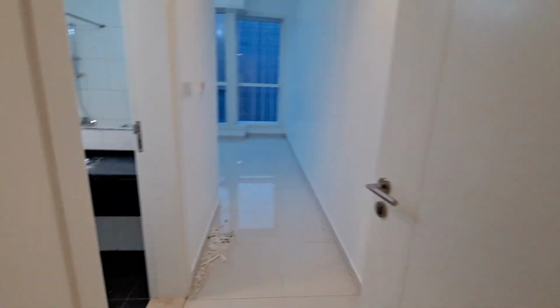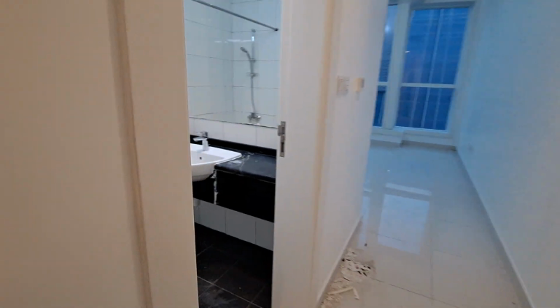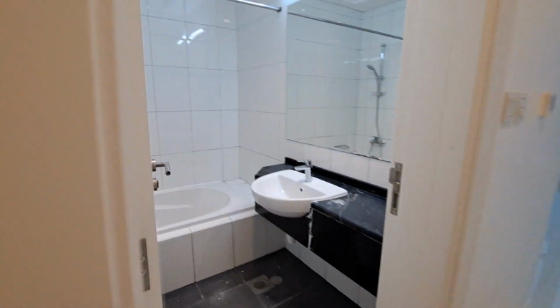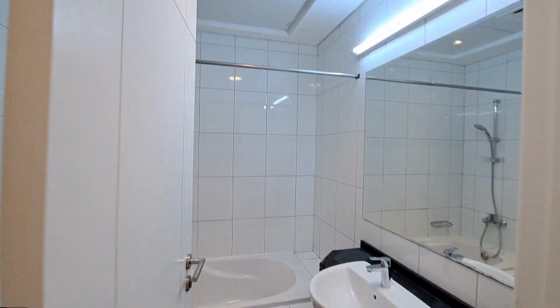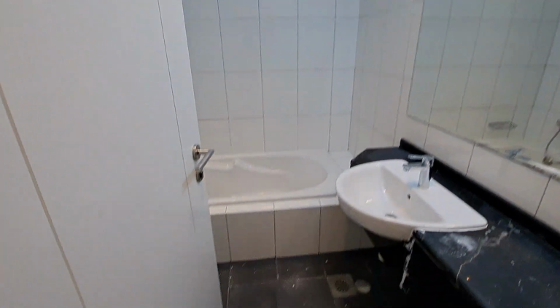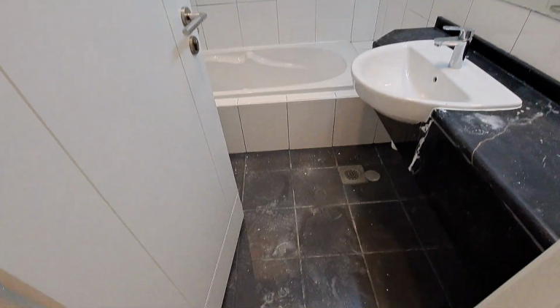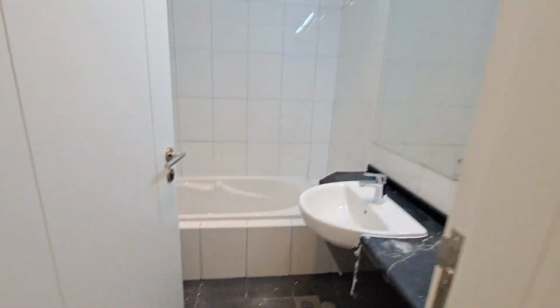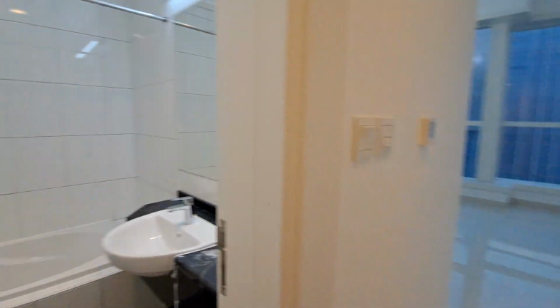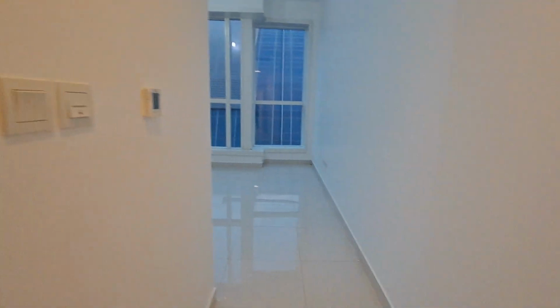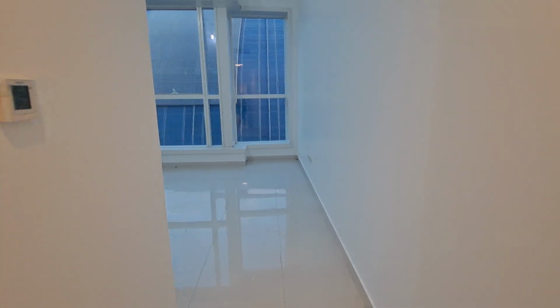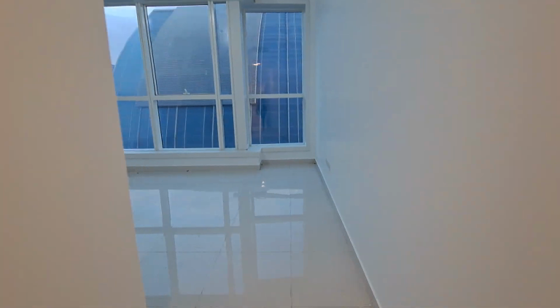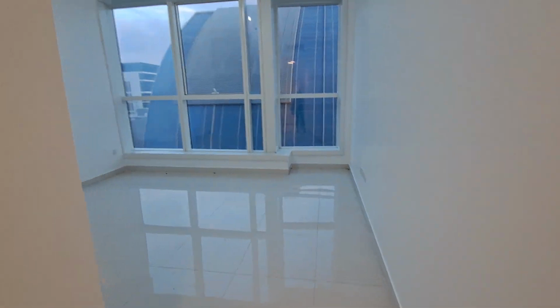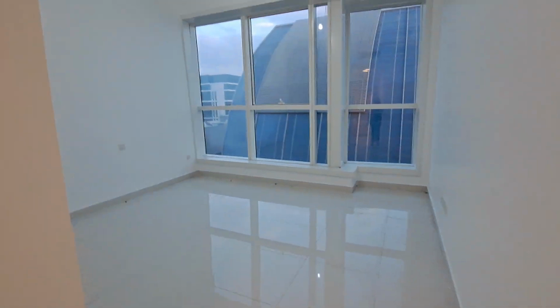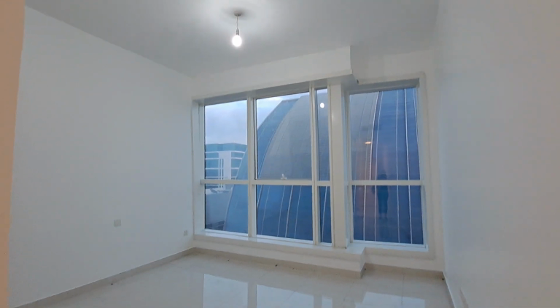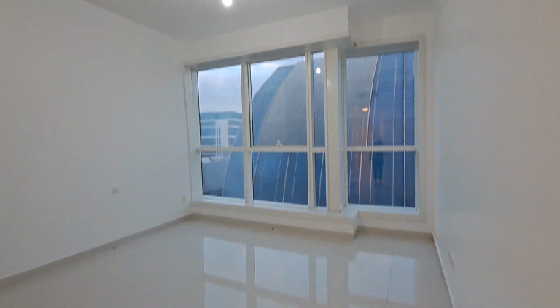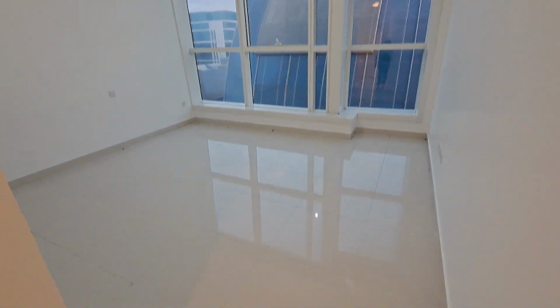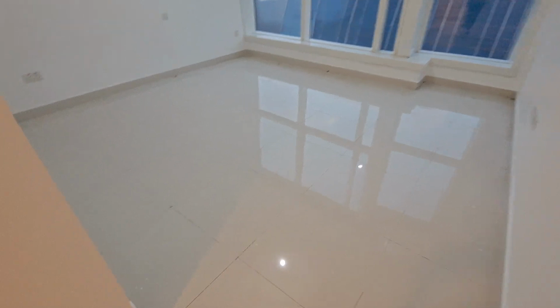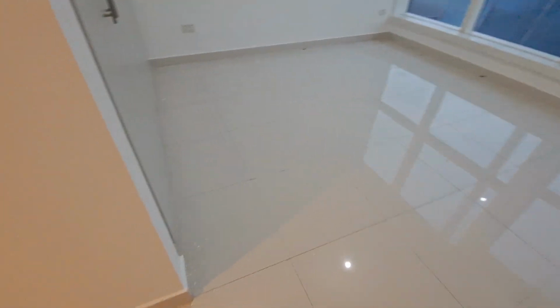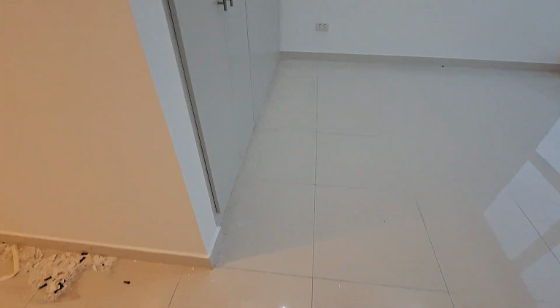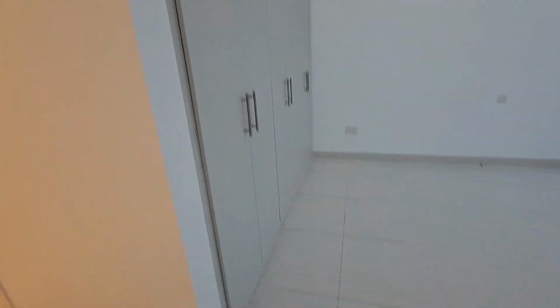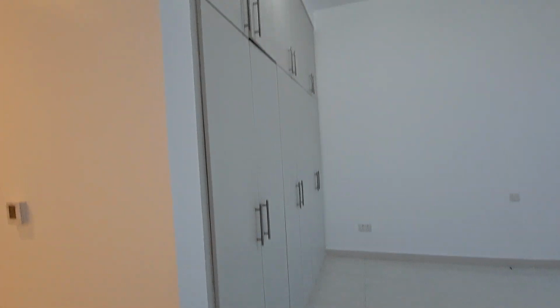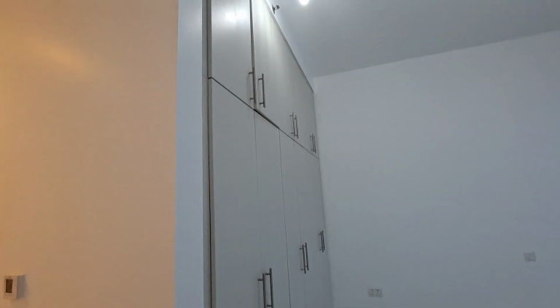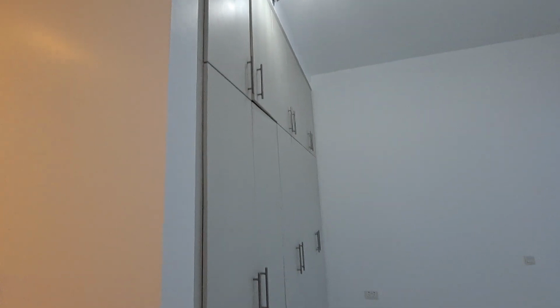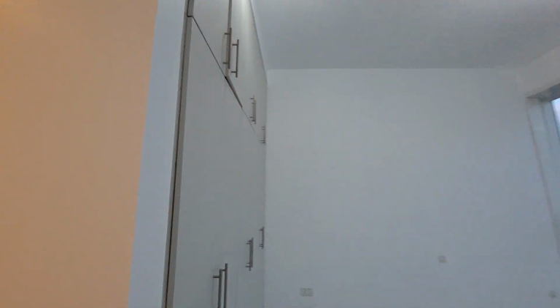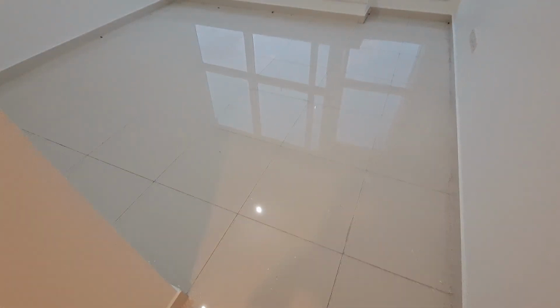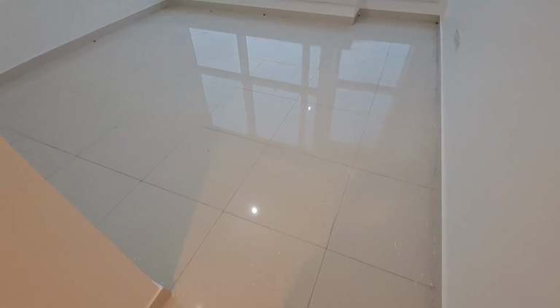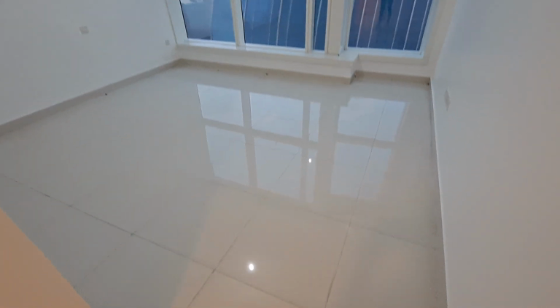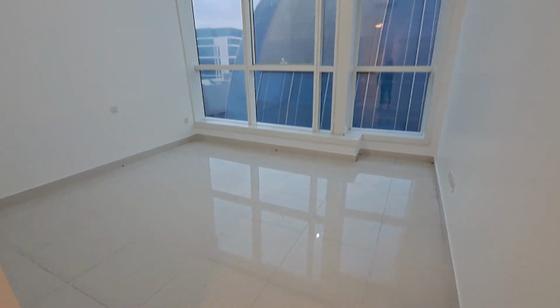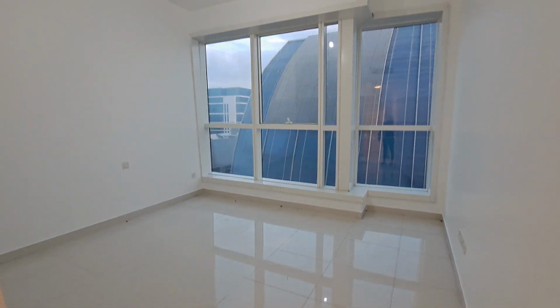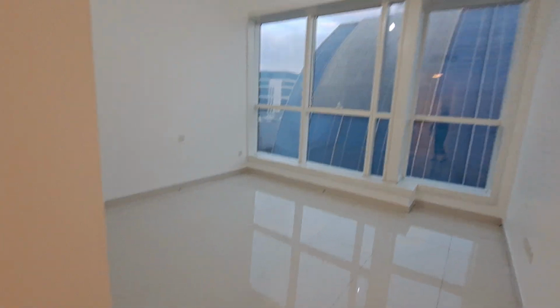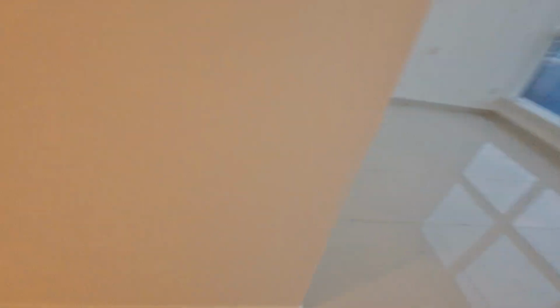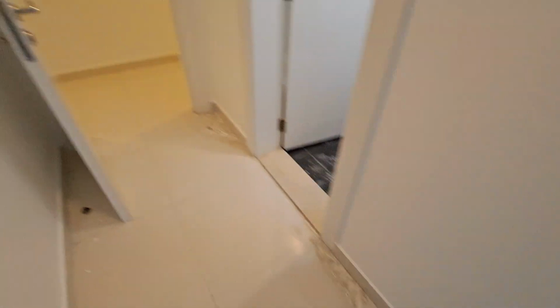The second bedroom again has a partition and all glass windows. It features a six-door wardrobe with a cabinet on top. Room size is 6 by 7, with 2-feet tiles.